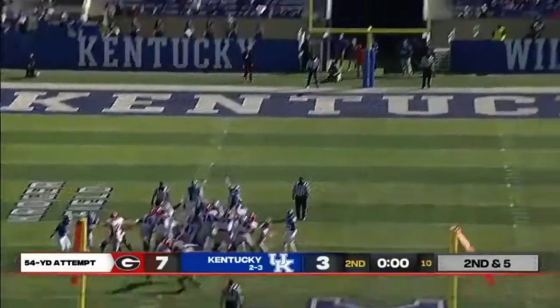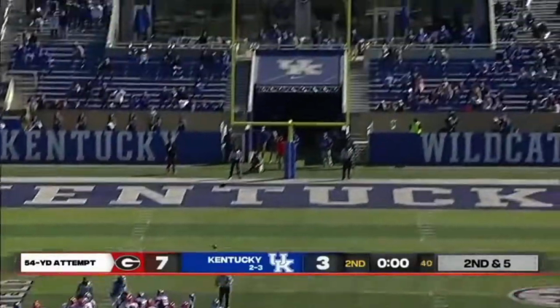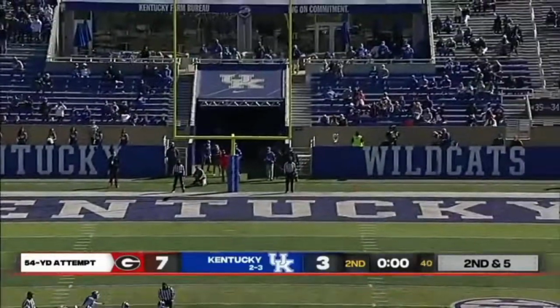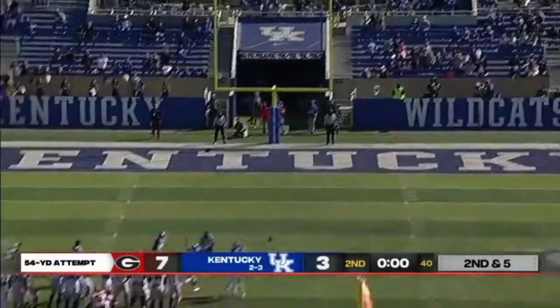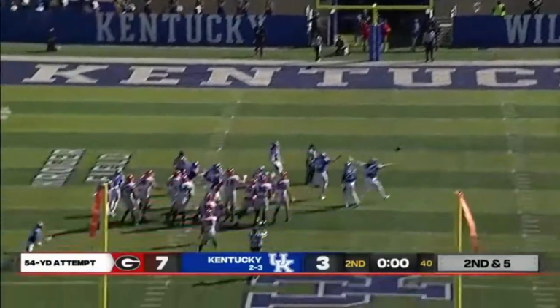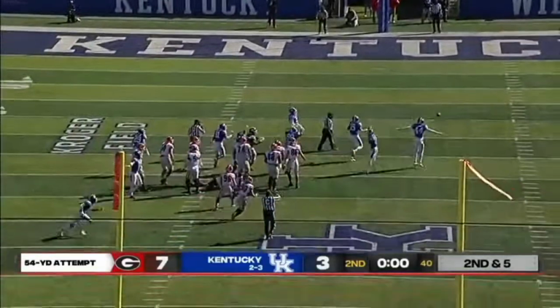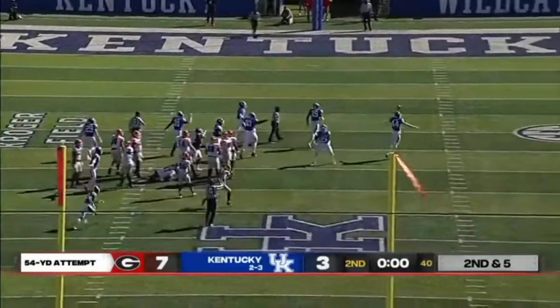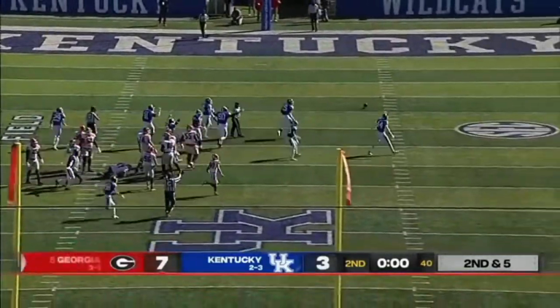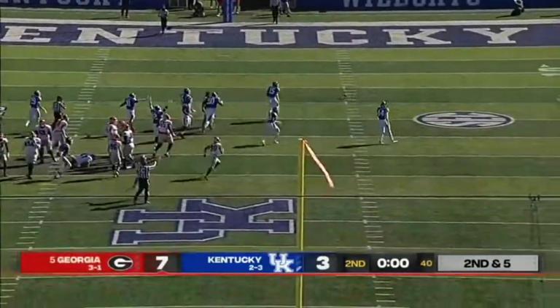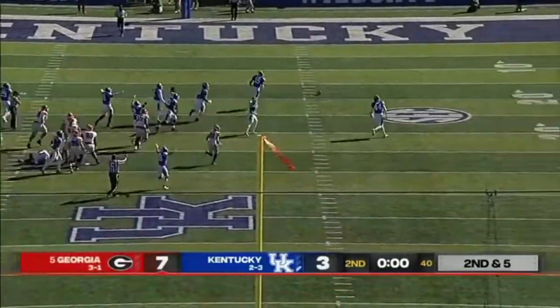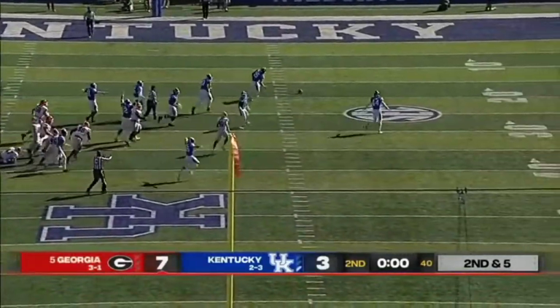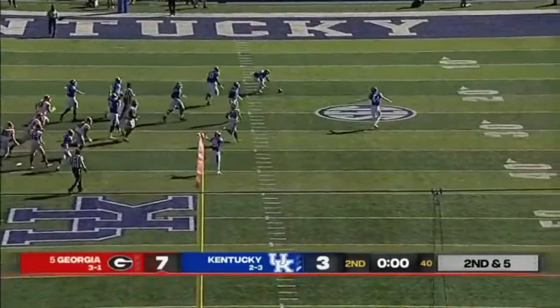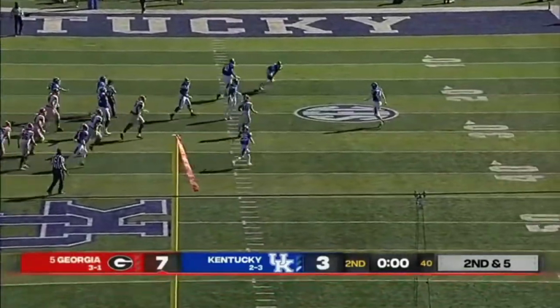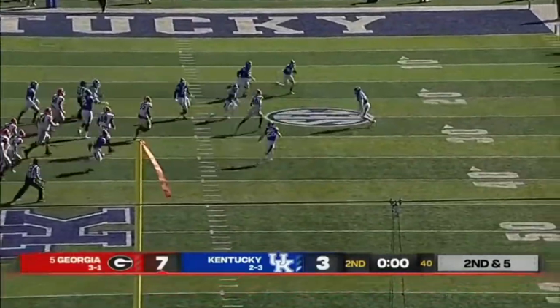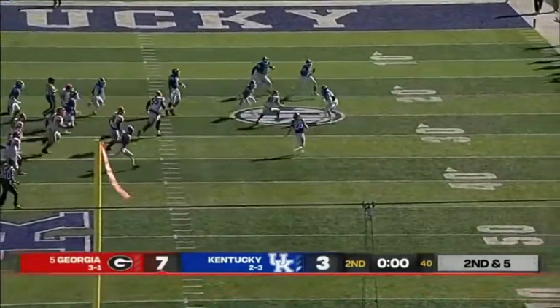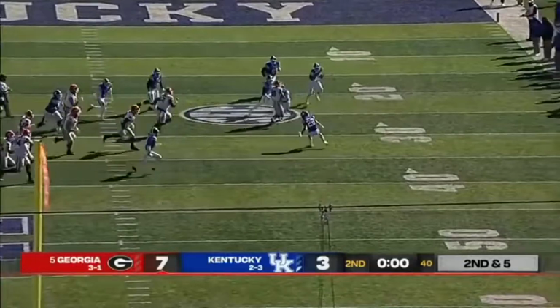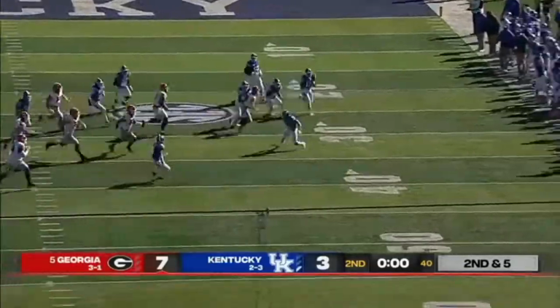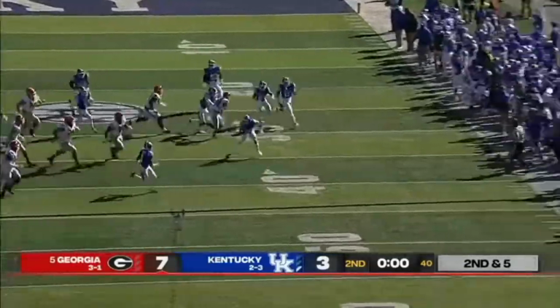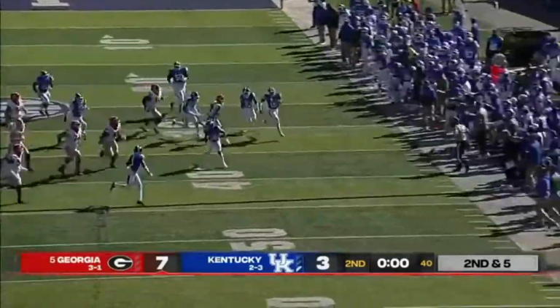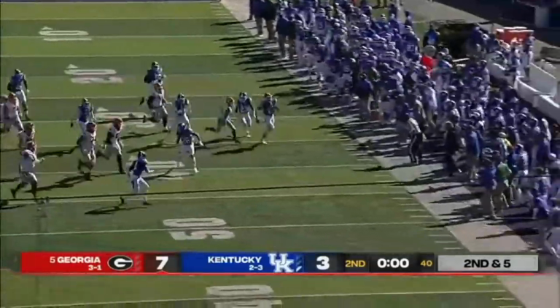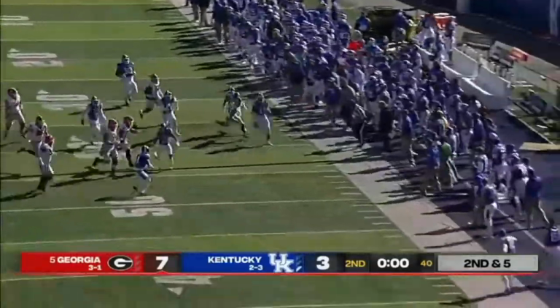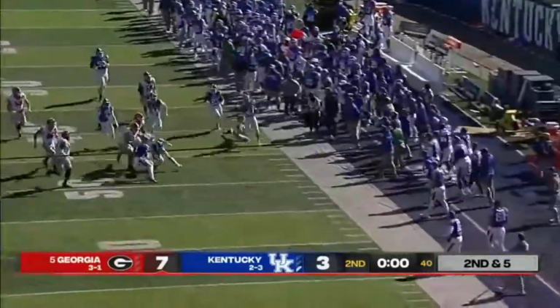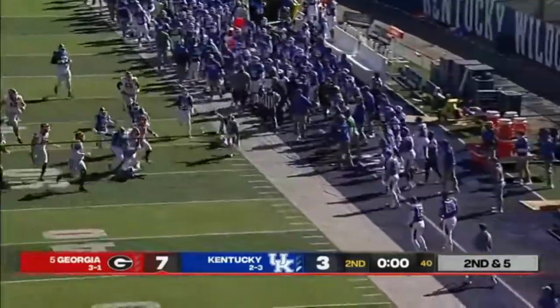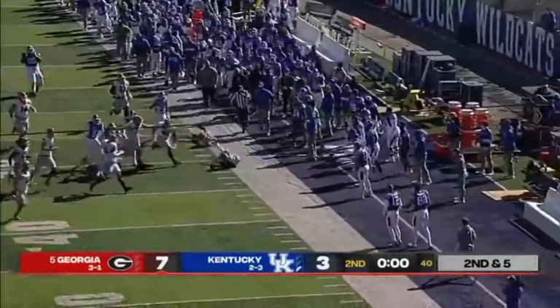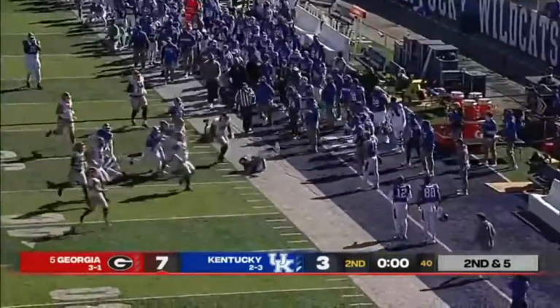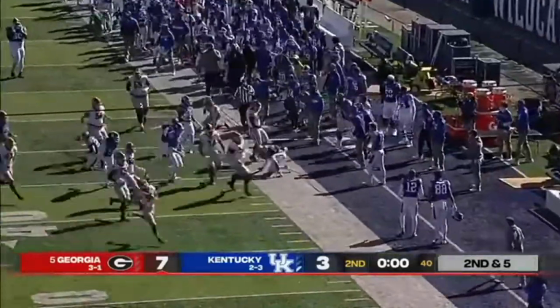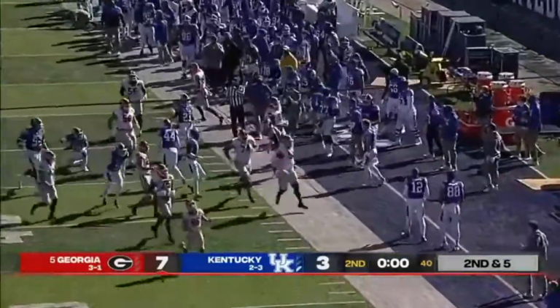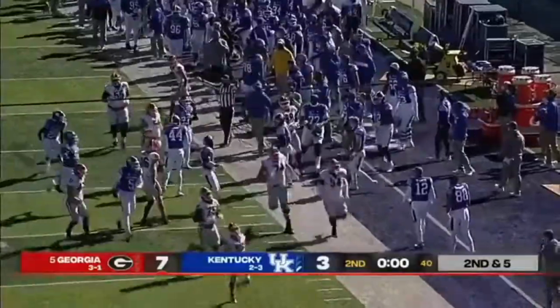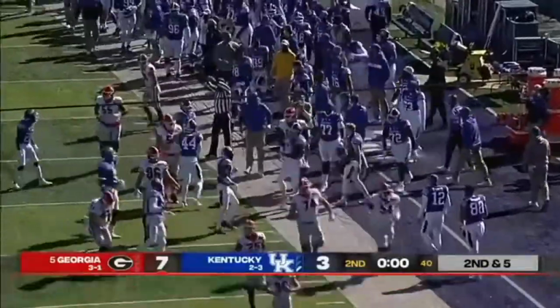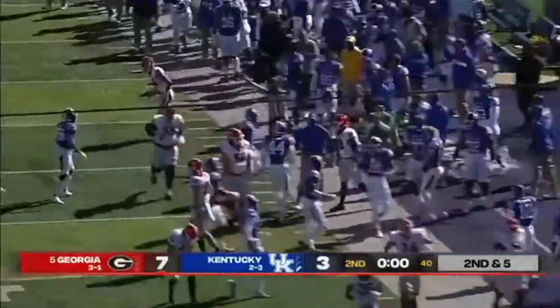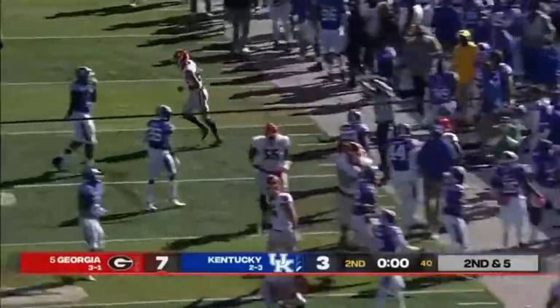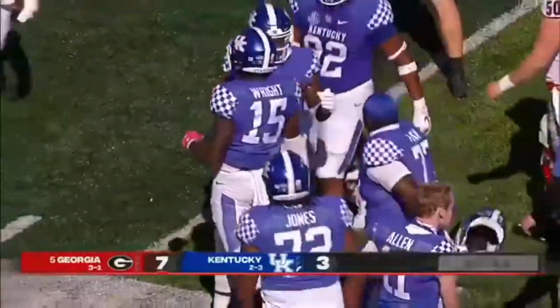Bad snap, bad hold — he couldn't get it away clean. It came in low to Jake Camarda. Kentucky will scoop it up and have a chance to grab the sideline. The return man is taken down after the blocked kick.